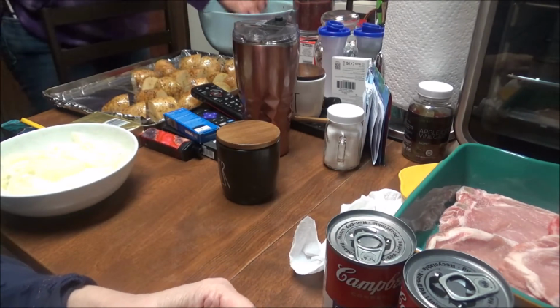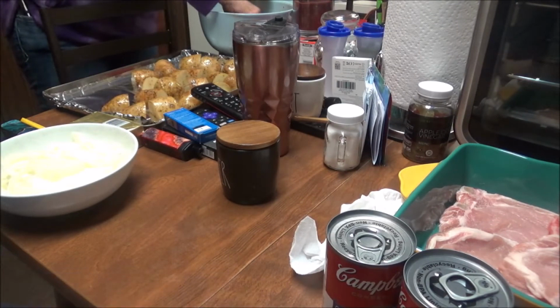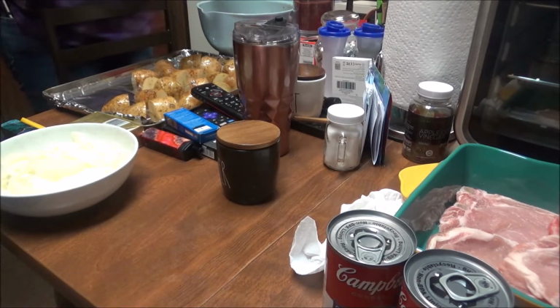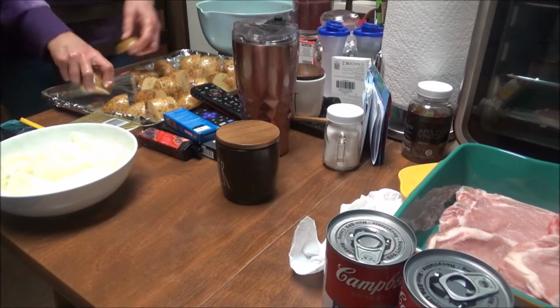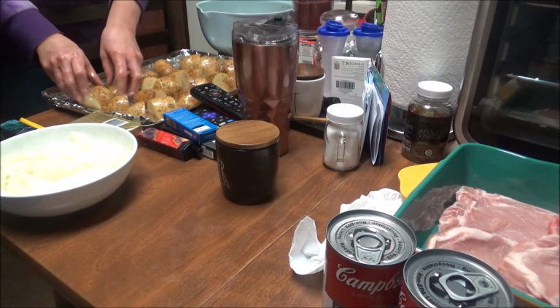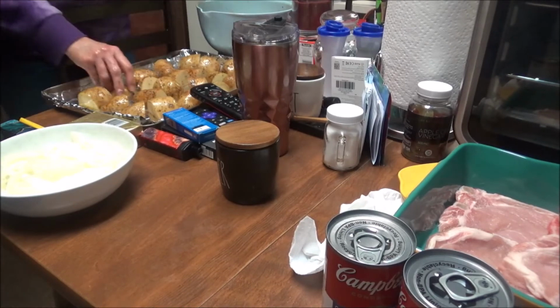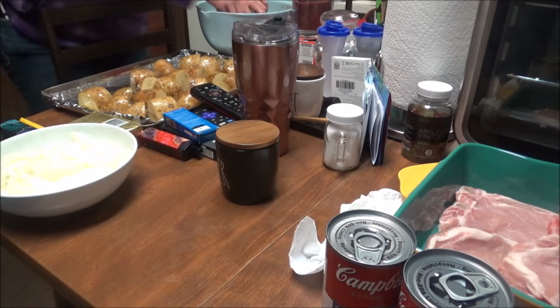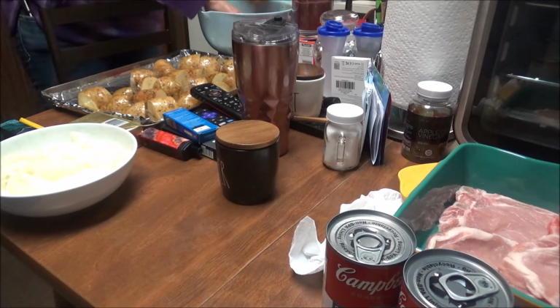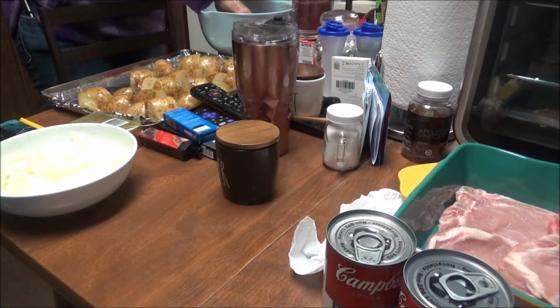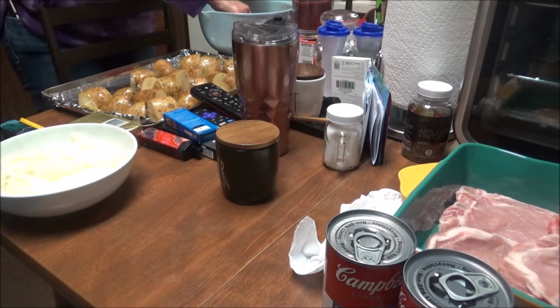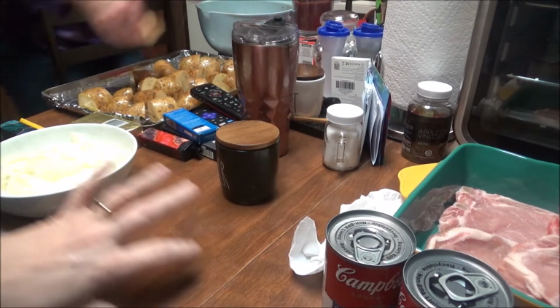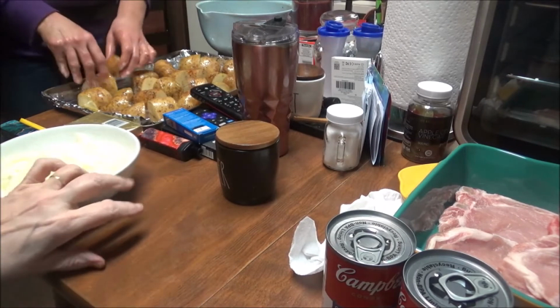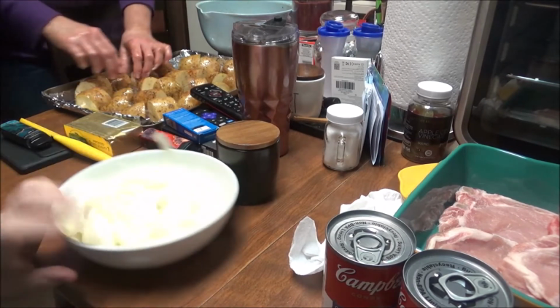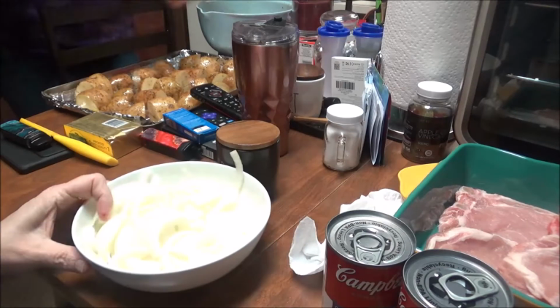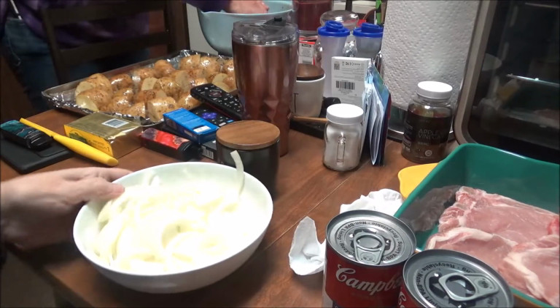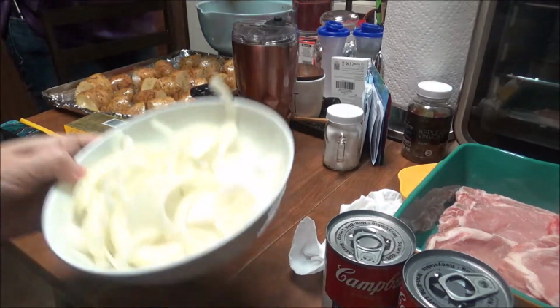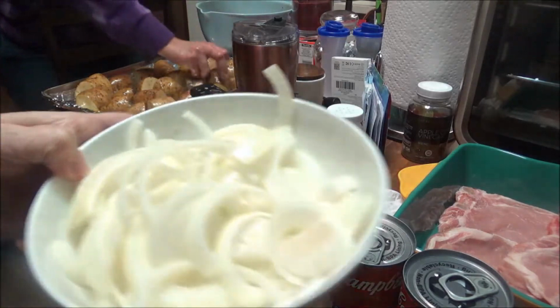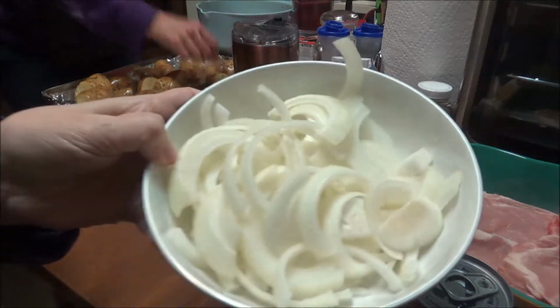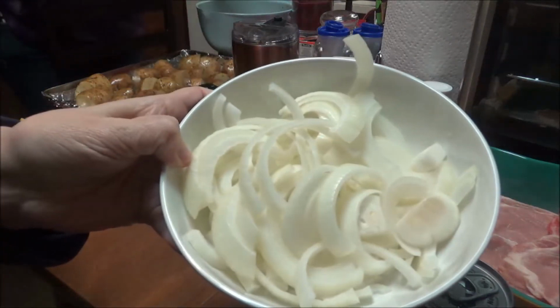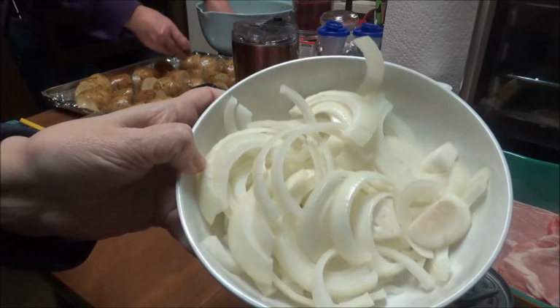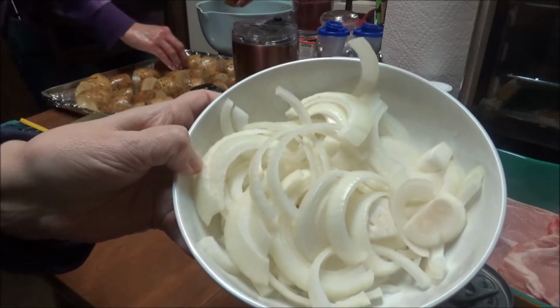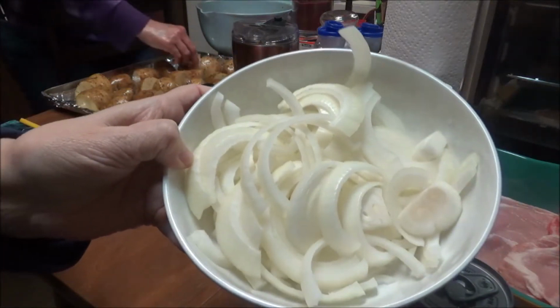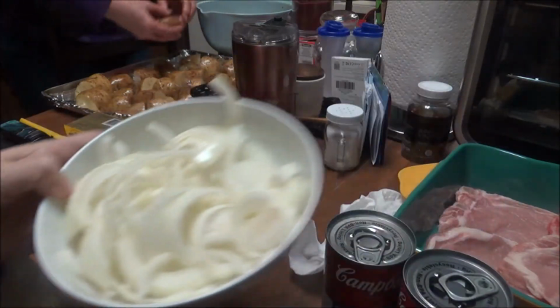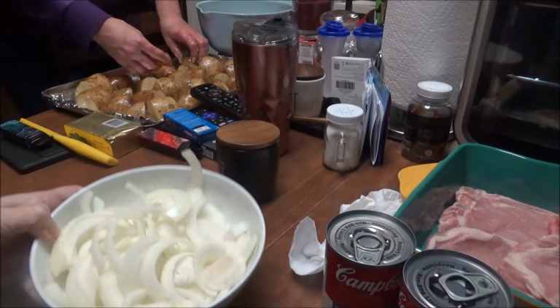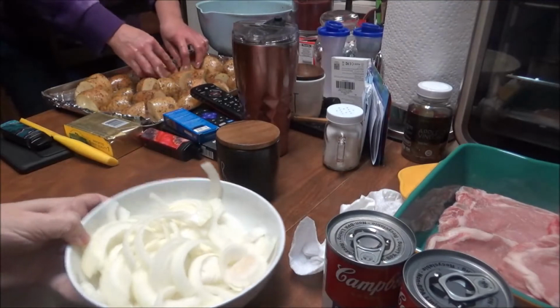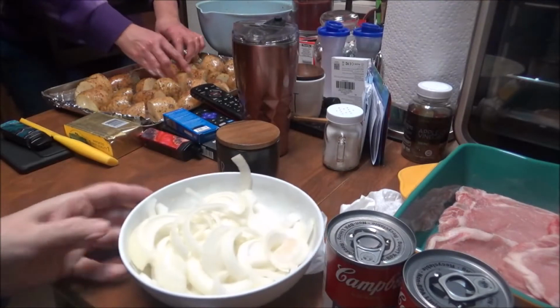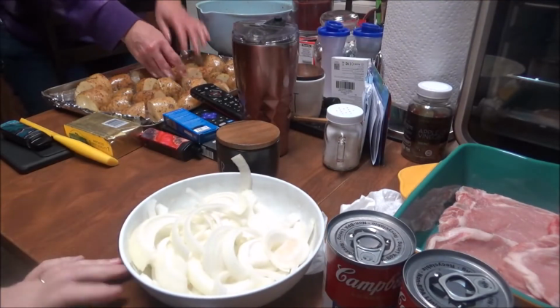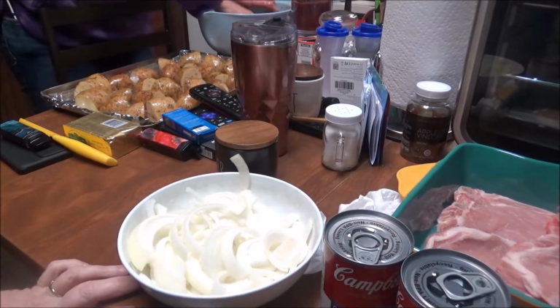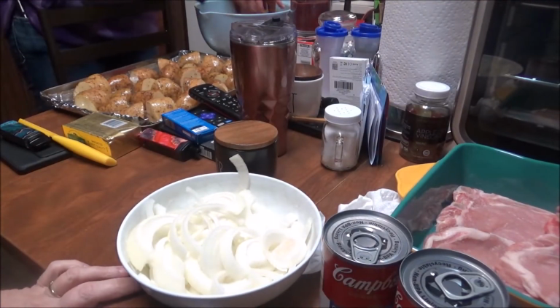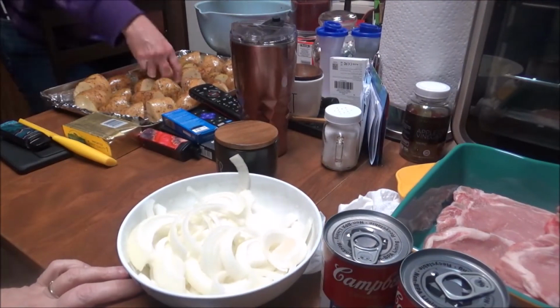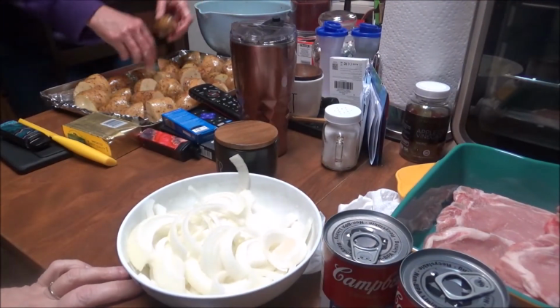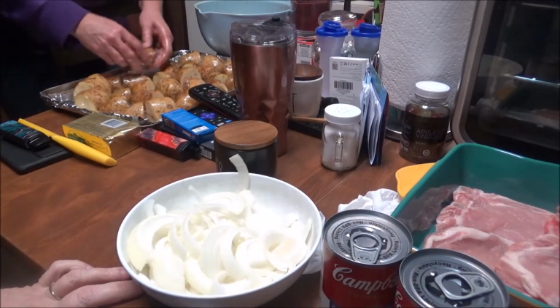Alright y'all, let me get off of here and I'll bring you back. Here's the onions — here's the bowl of onions — and we're going to put these on the potatoes after they're all spread out. Lori's doing such a good job, I'm so impressed.